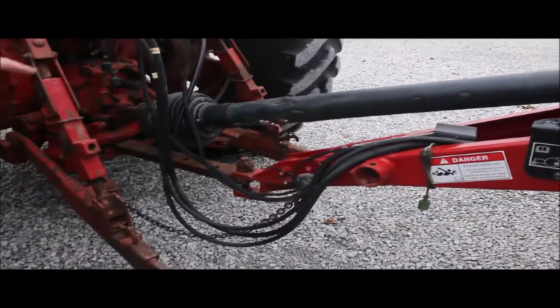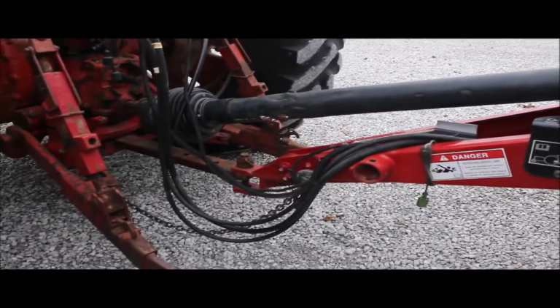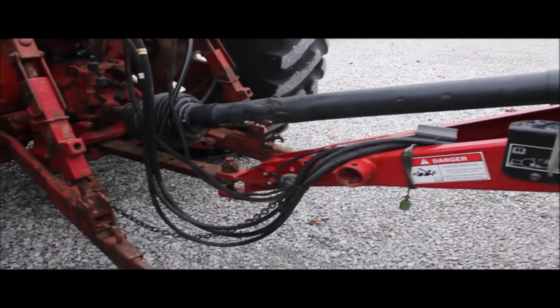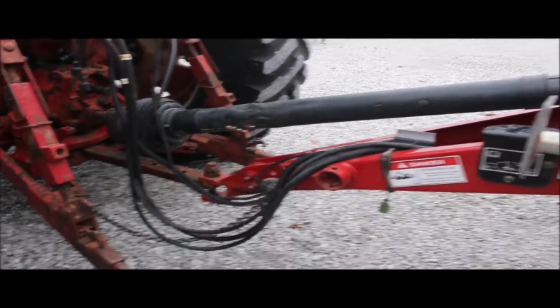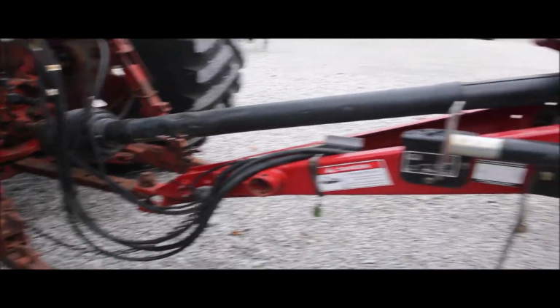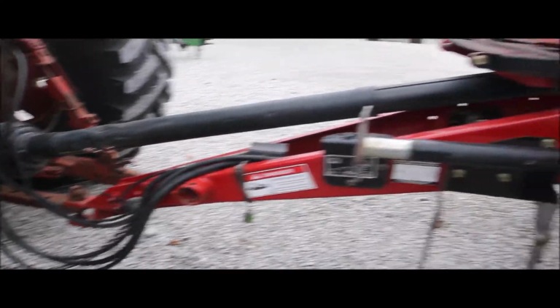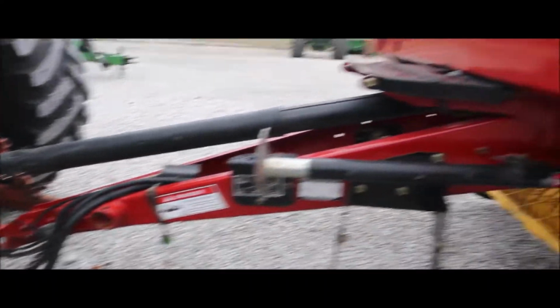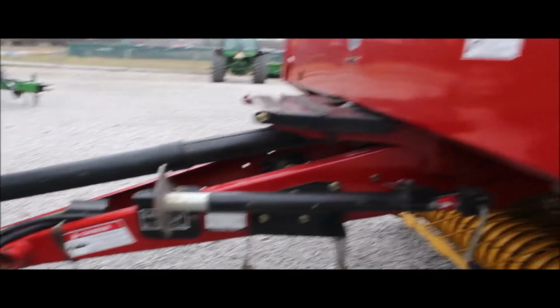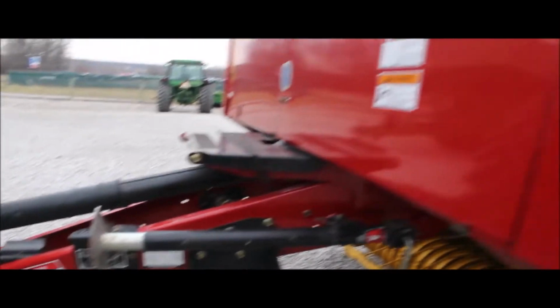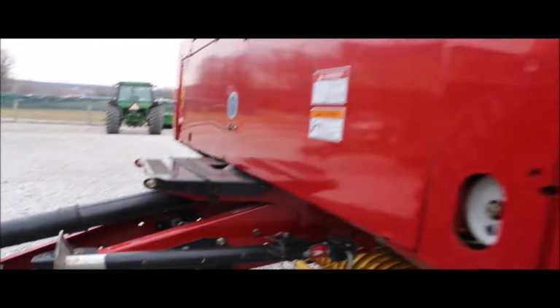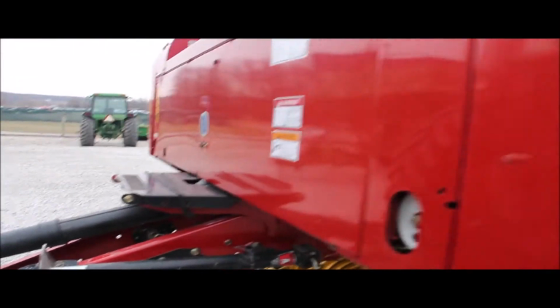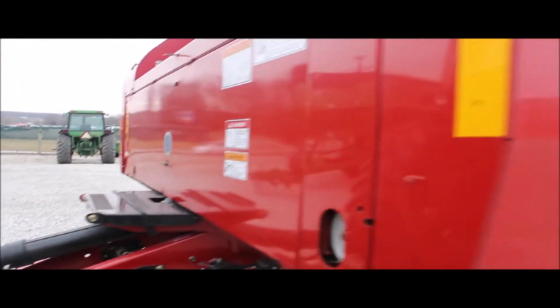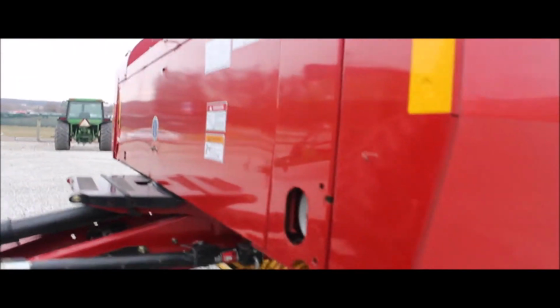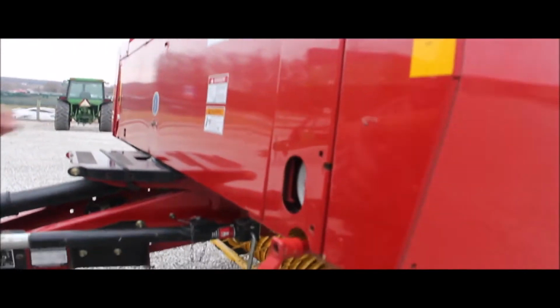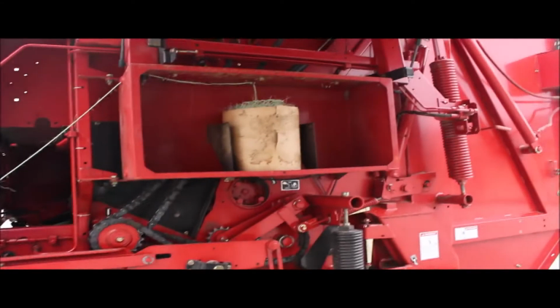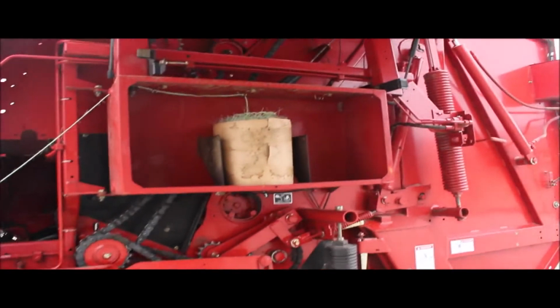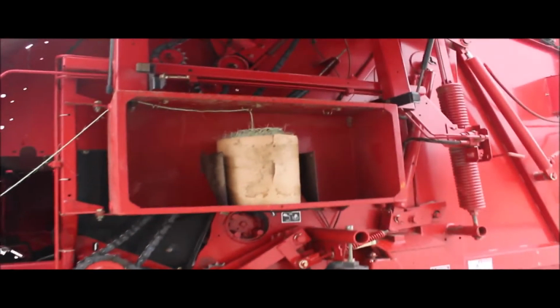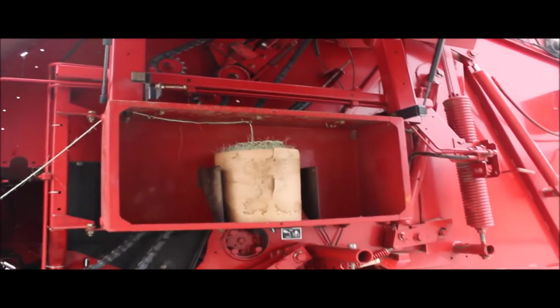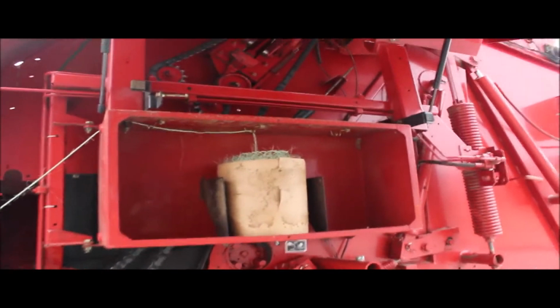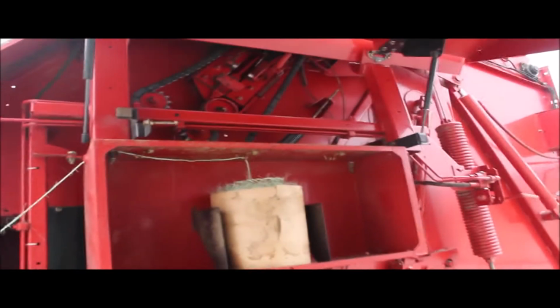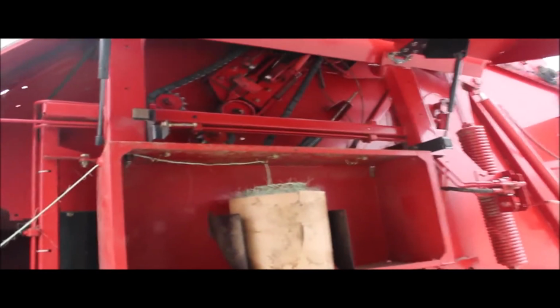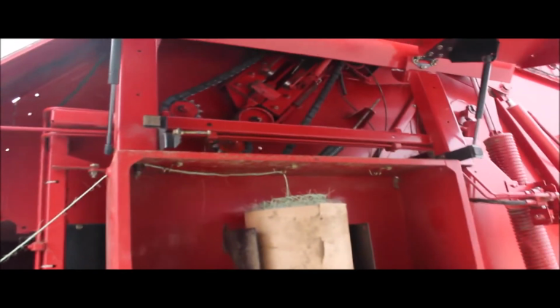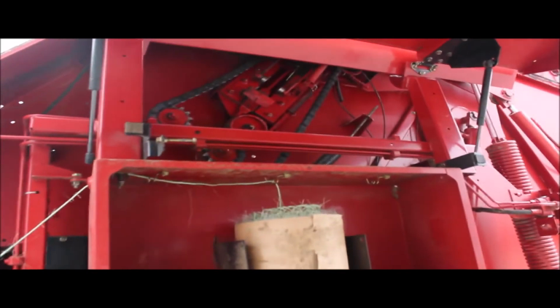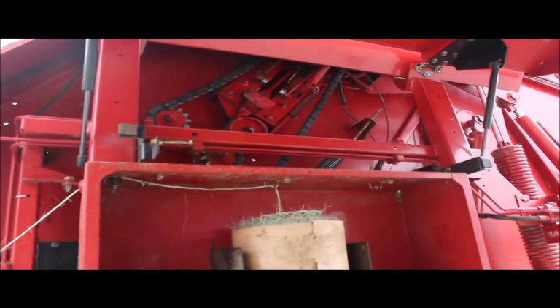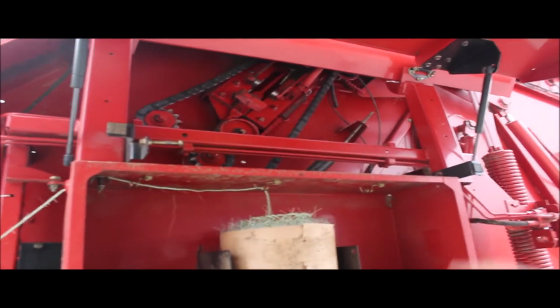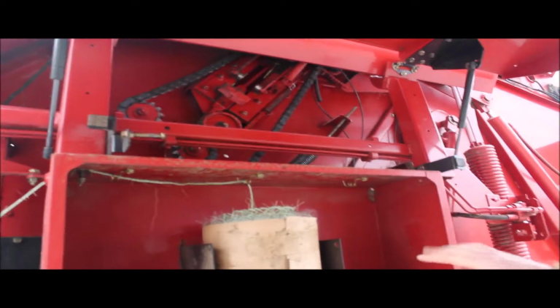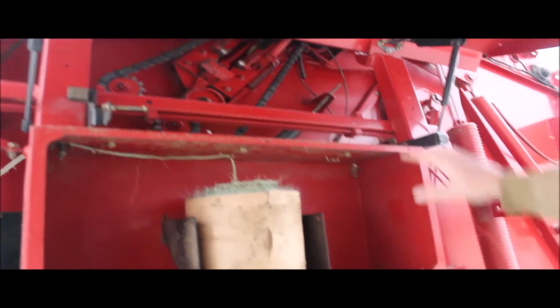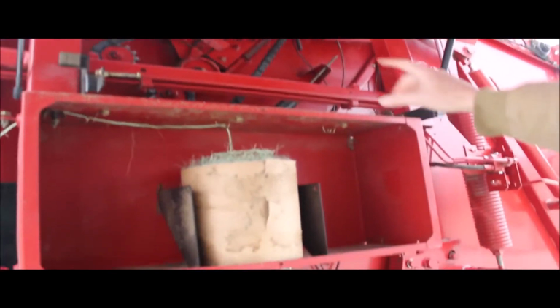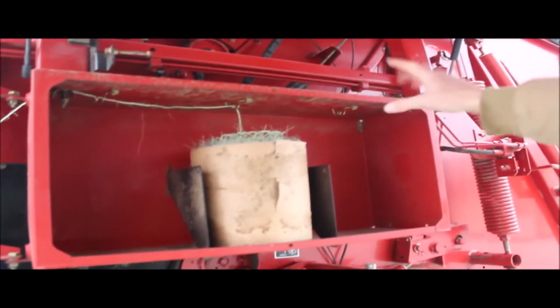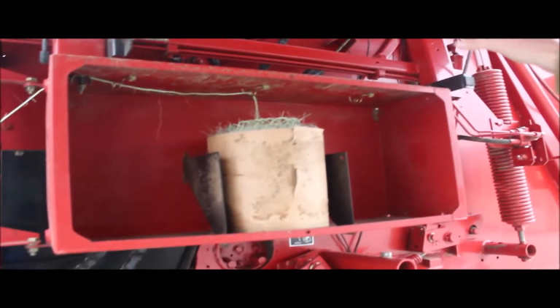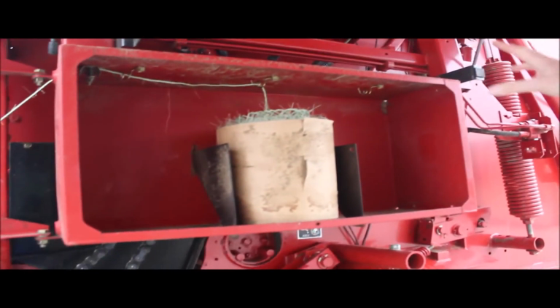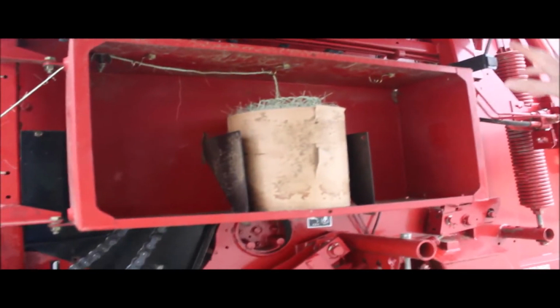A gentleman bought it newer, basically like new. He retired from farming. You can see it does everything — twine in — and how excellent the chains are.